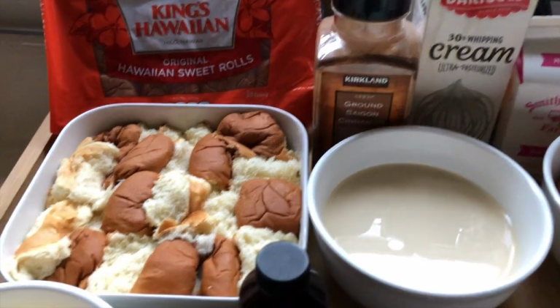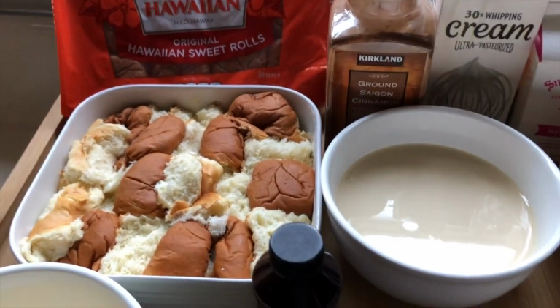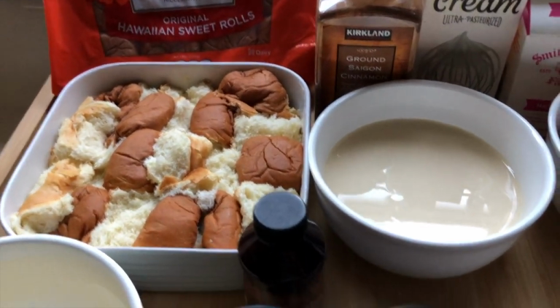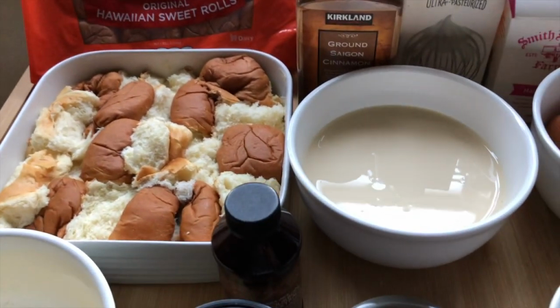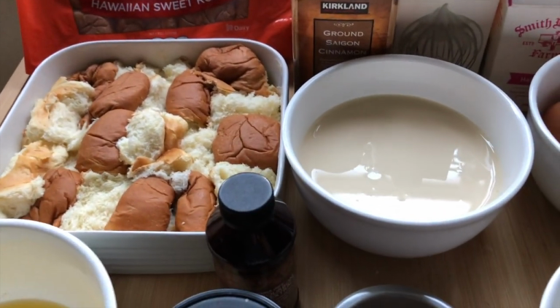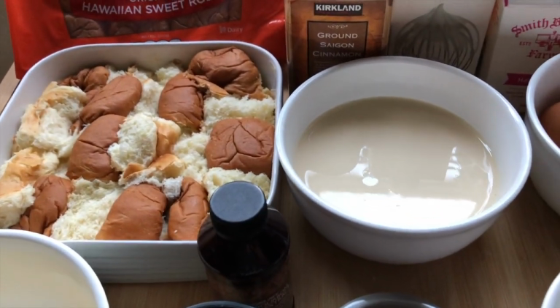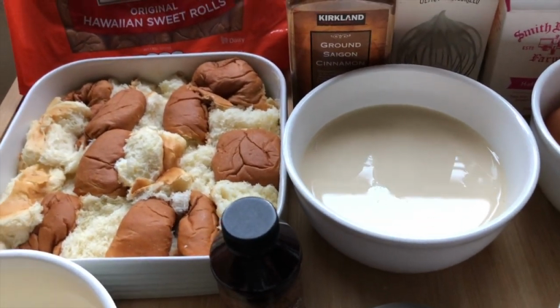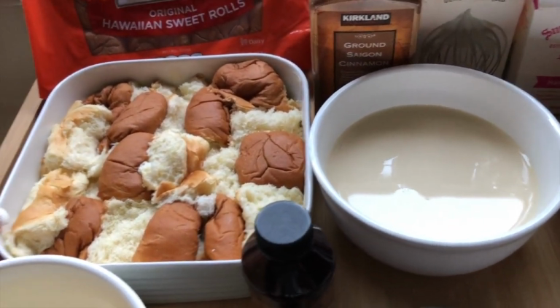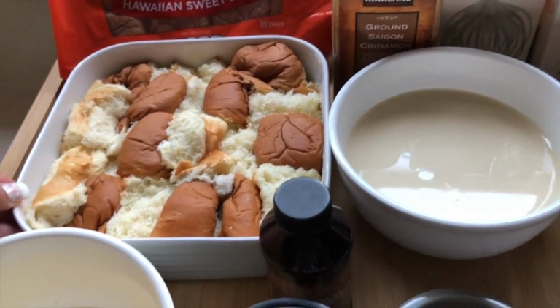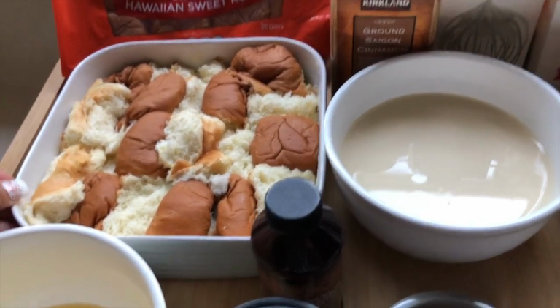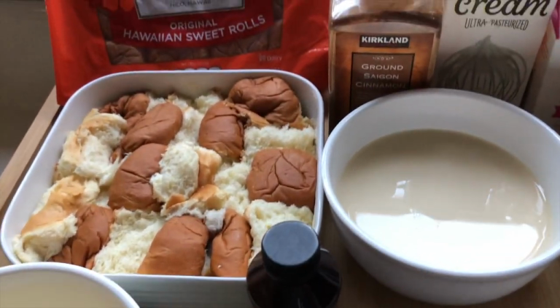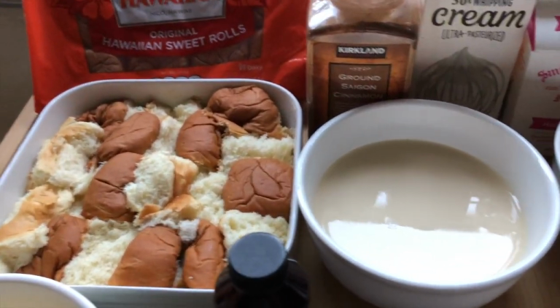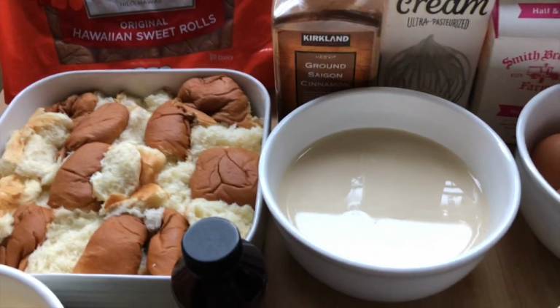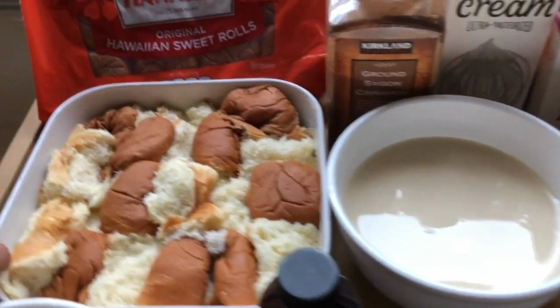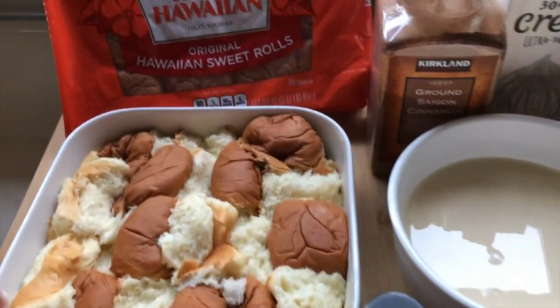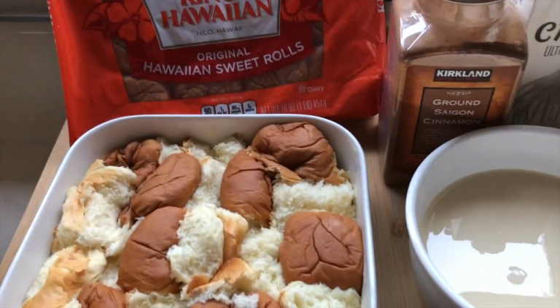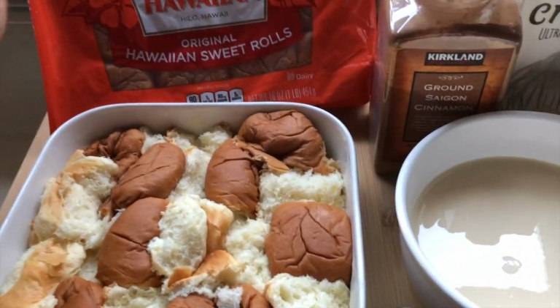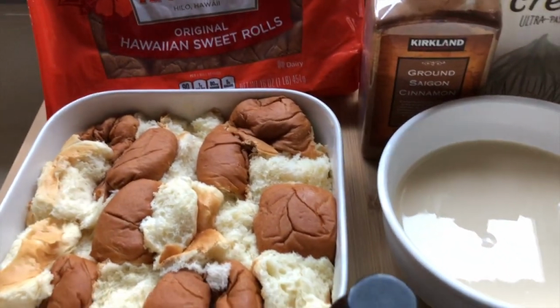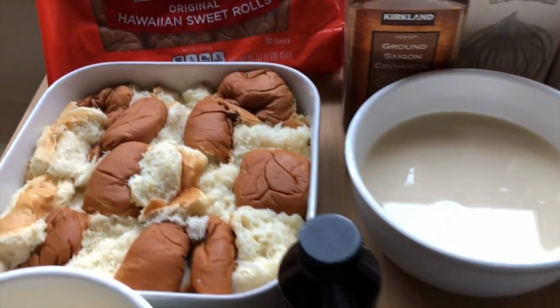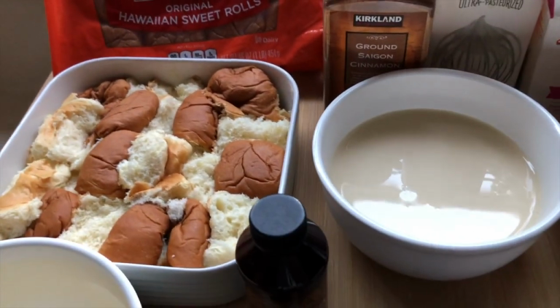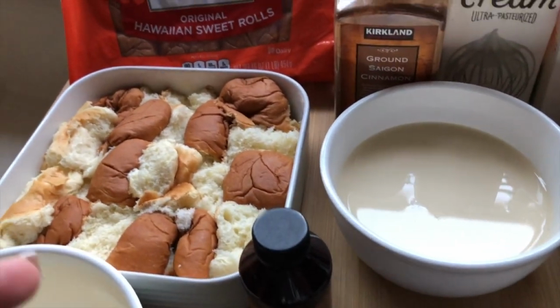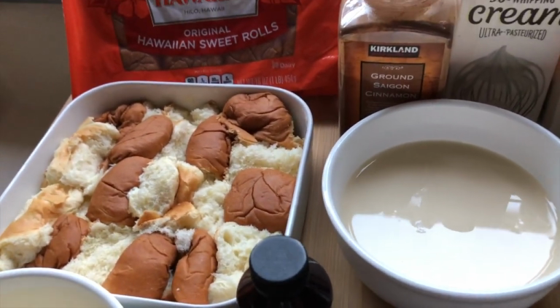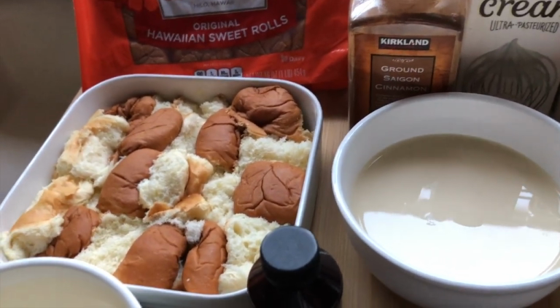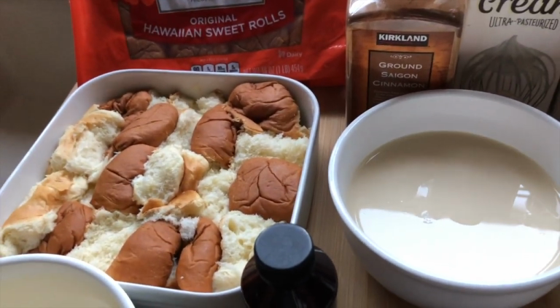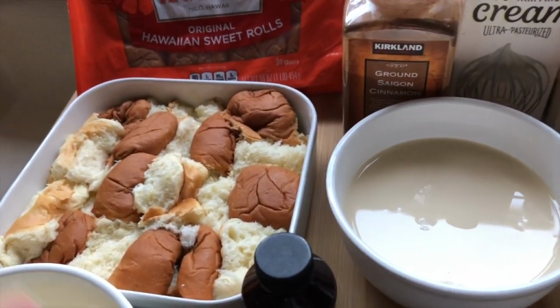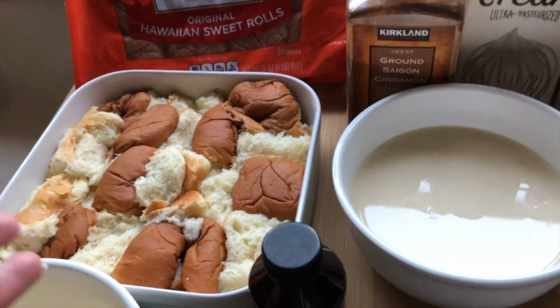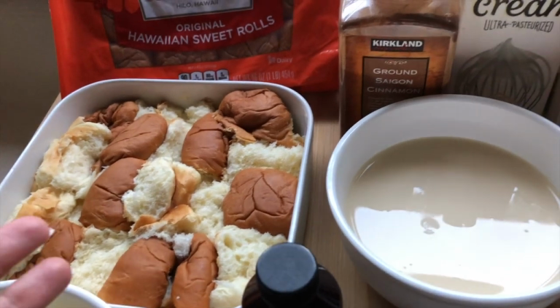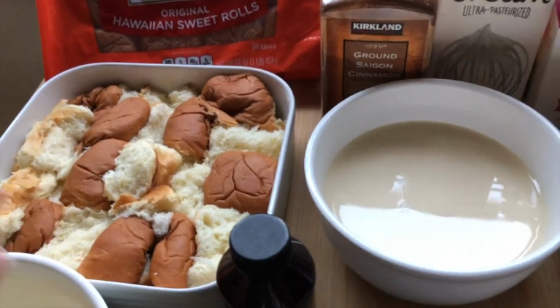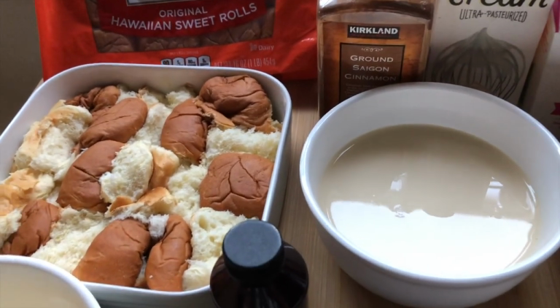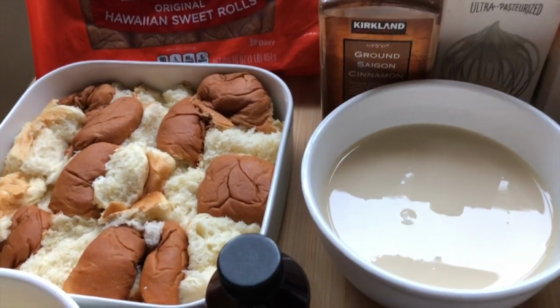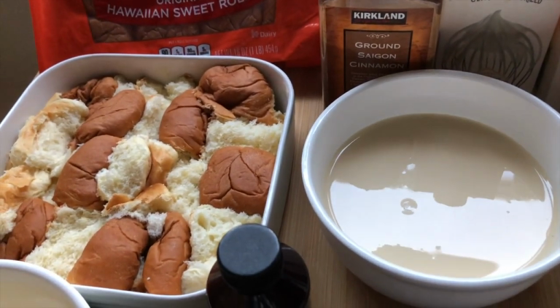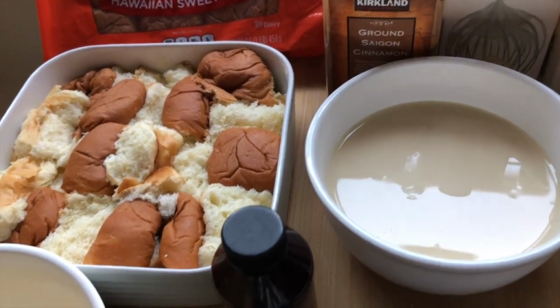Aloha friends, welcome back to A Simply Simple Life. I'm here to share with you guys a recipe that I often make for the family. This one has a variation of however you want to turn it to be. So this is a bread pudding.